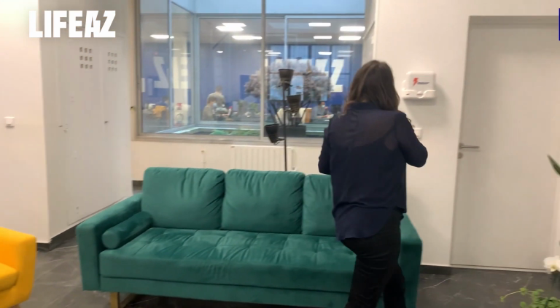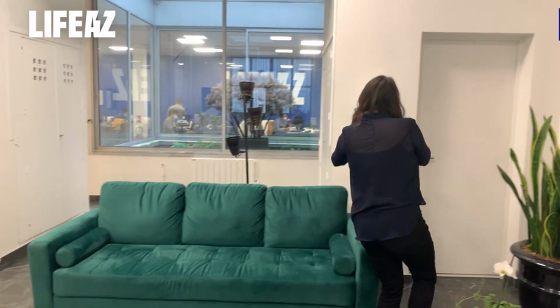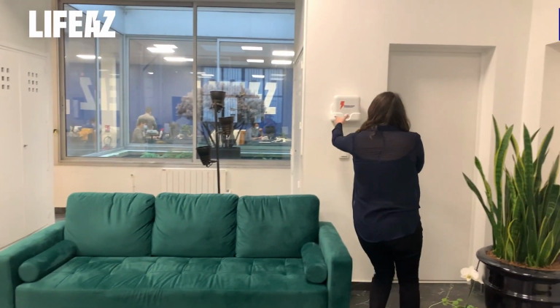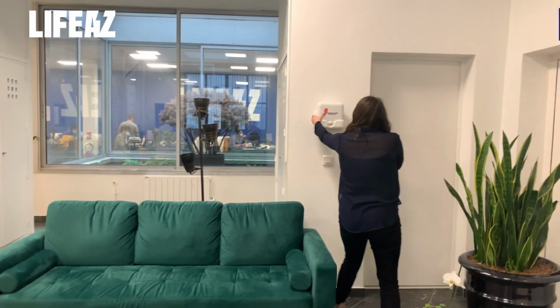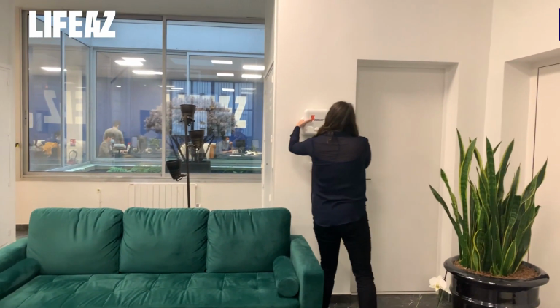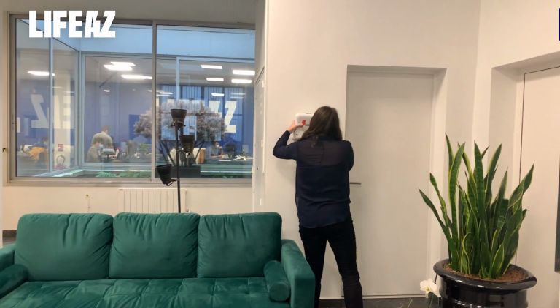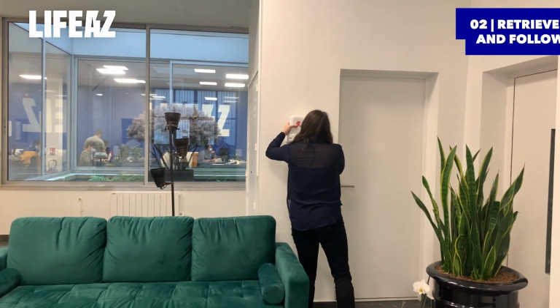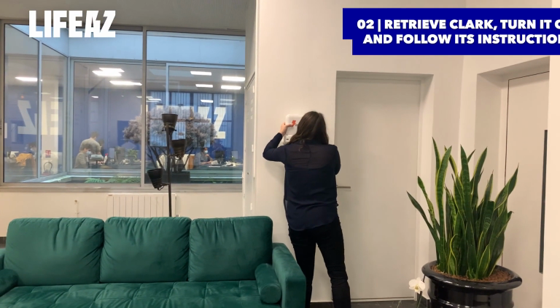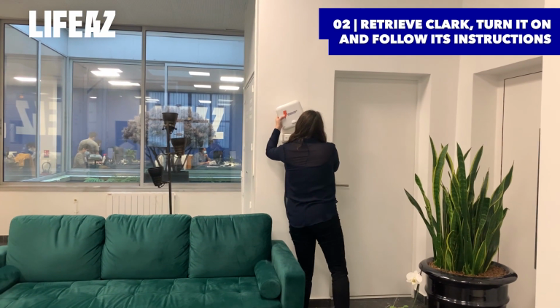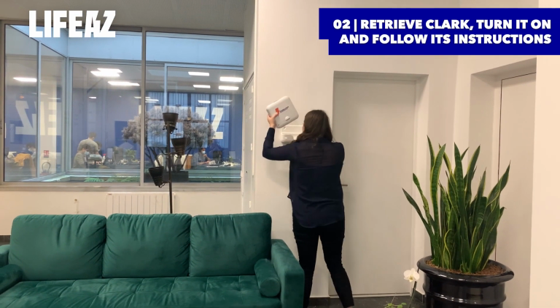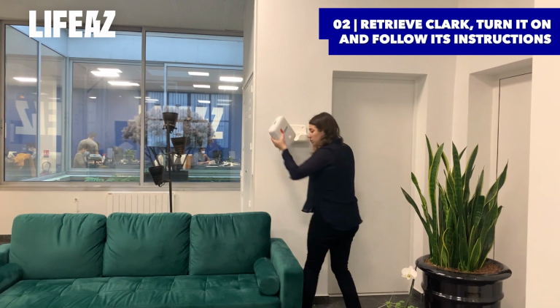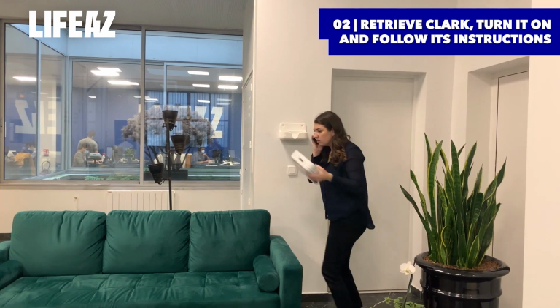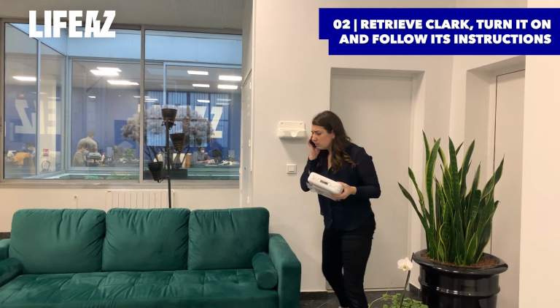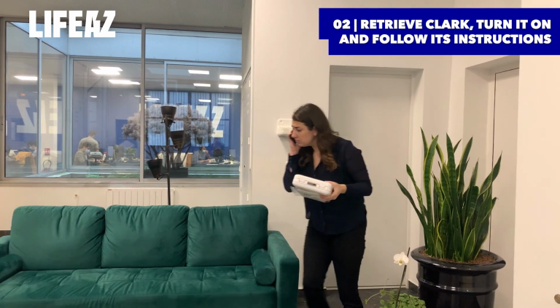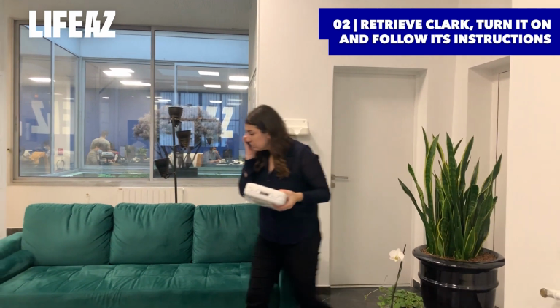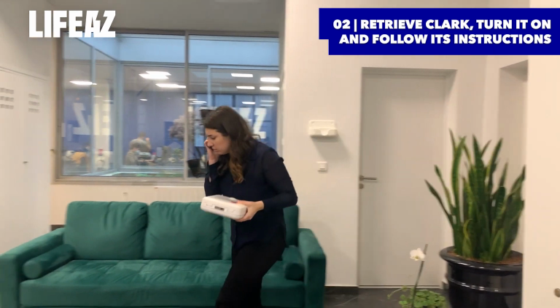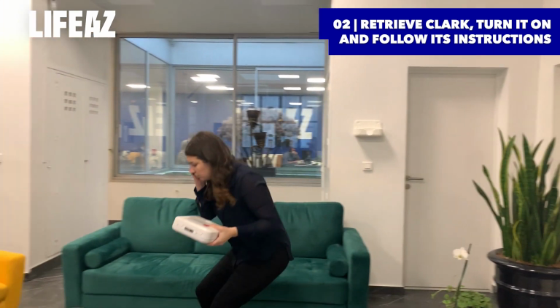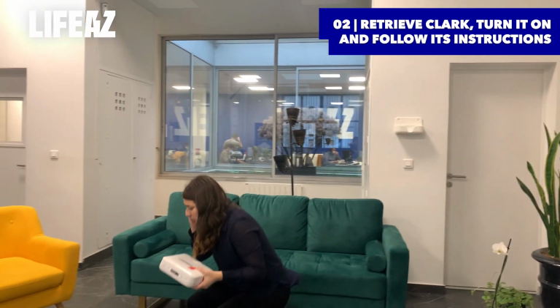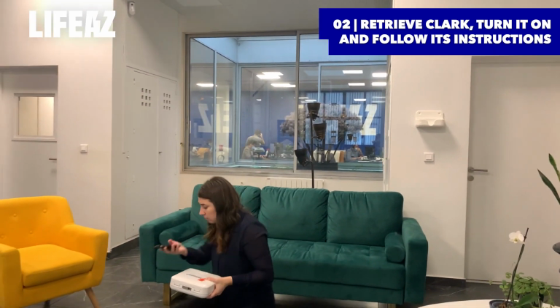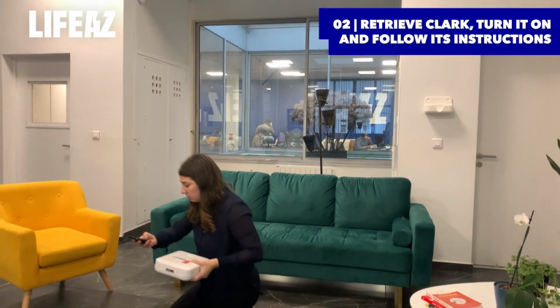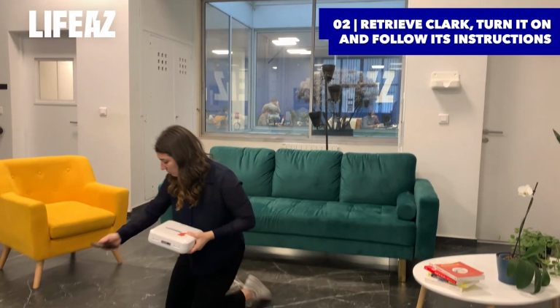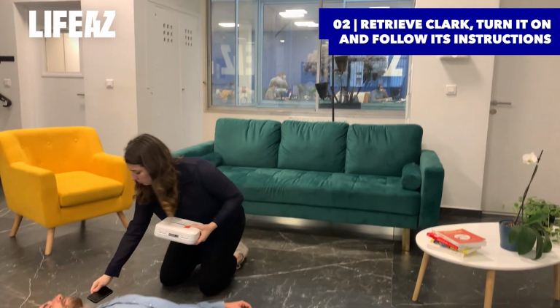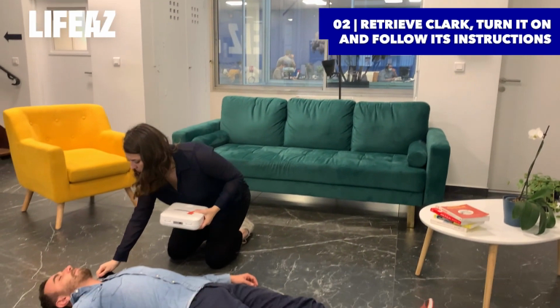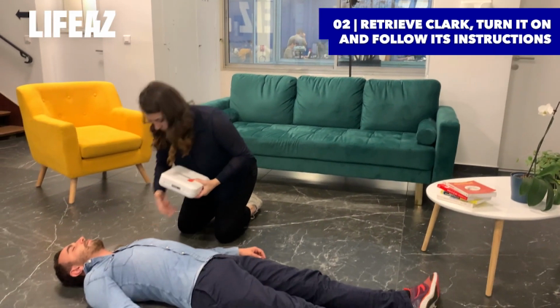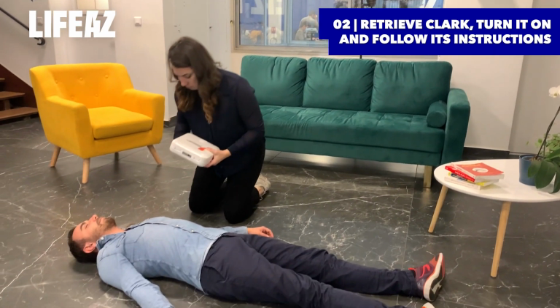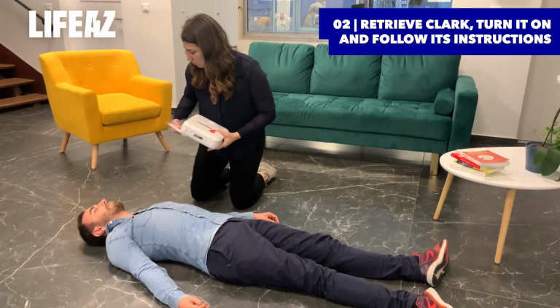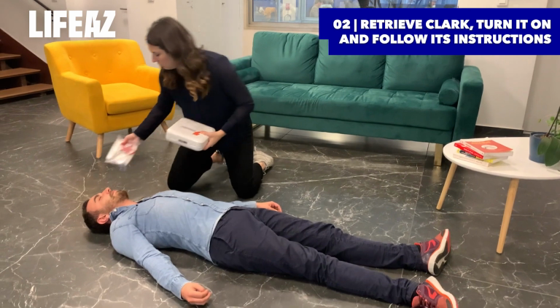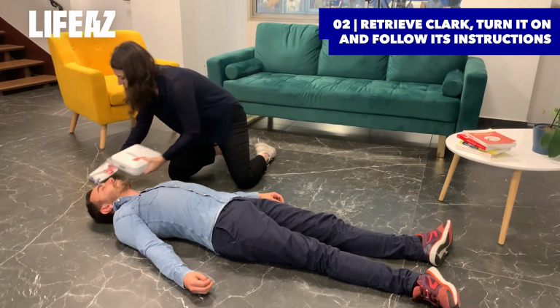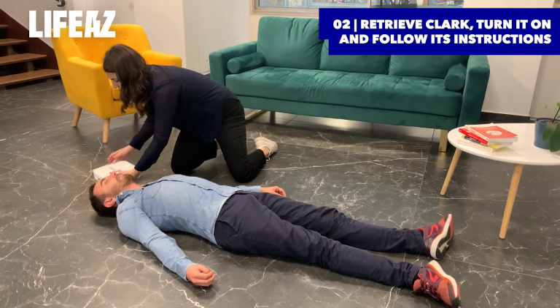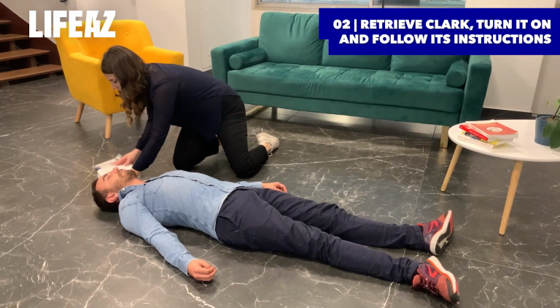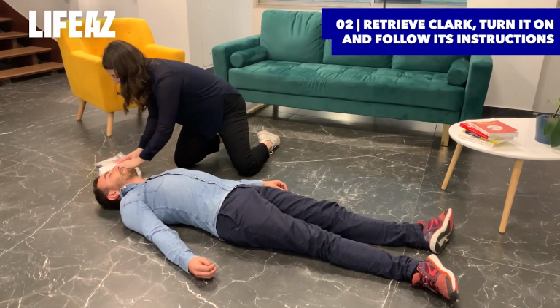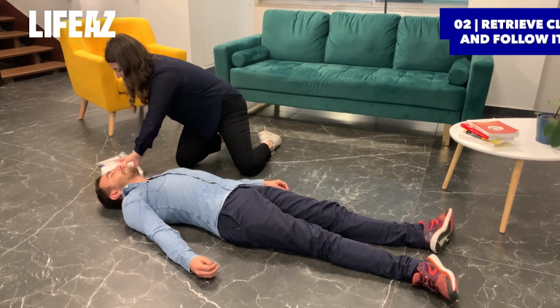At the same time, retrieve your Clark defibrillator if it's within immediate proximity. Place your phone on speaker next to you so emergency services can guide you until they arrive.